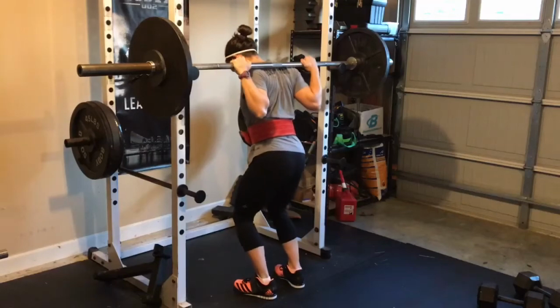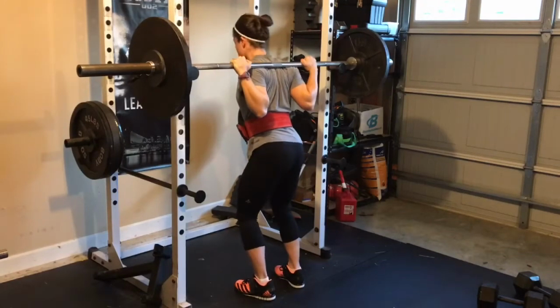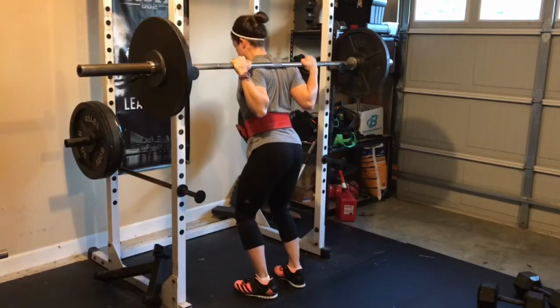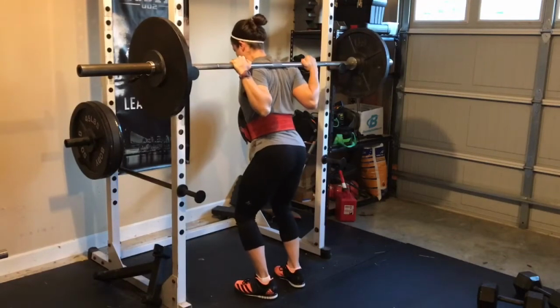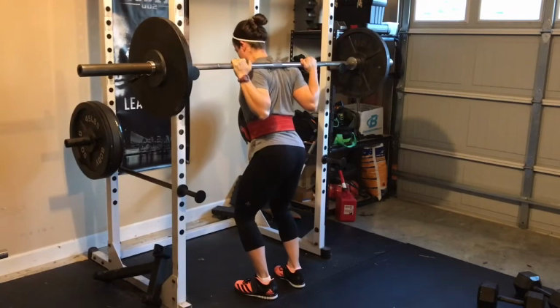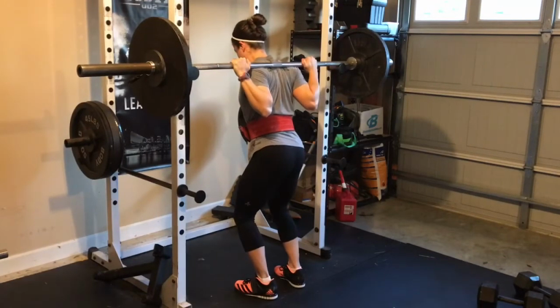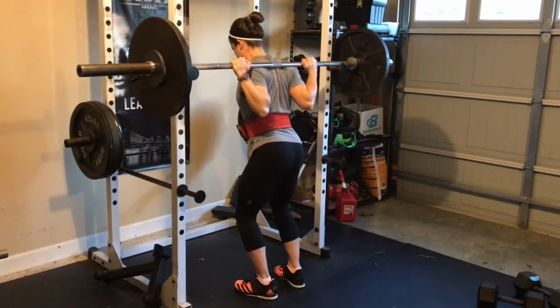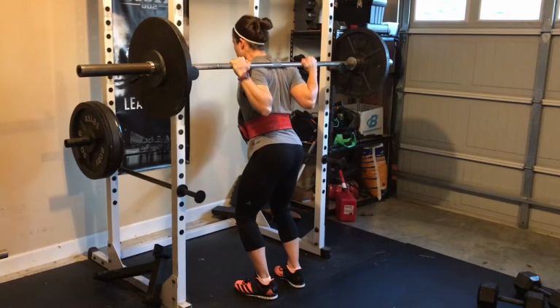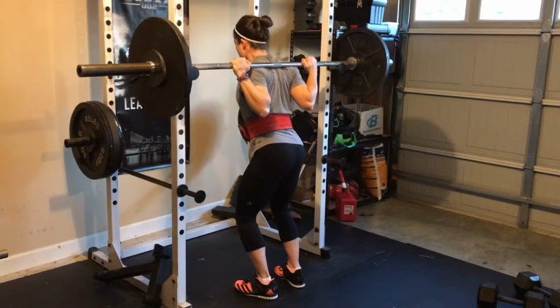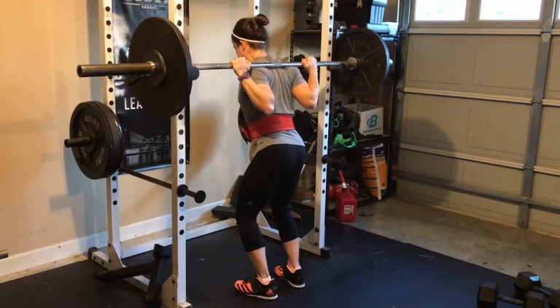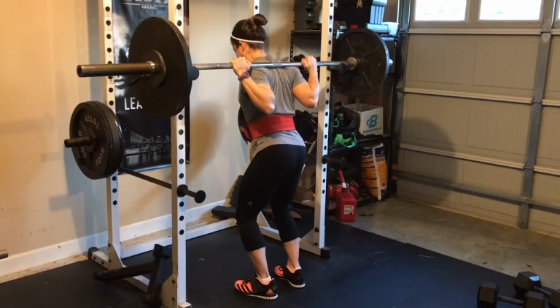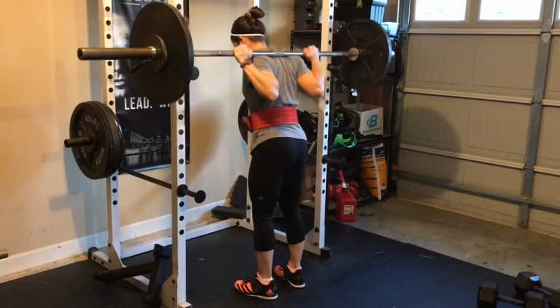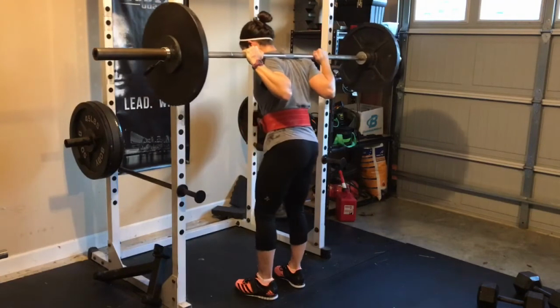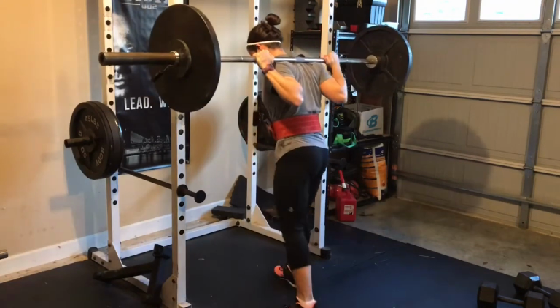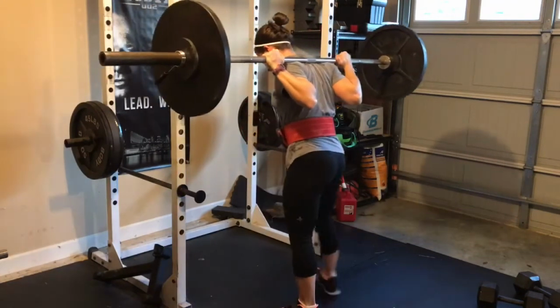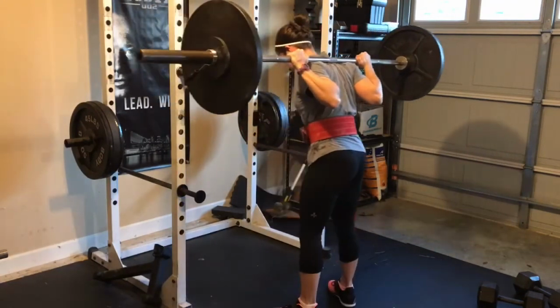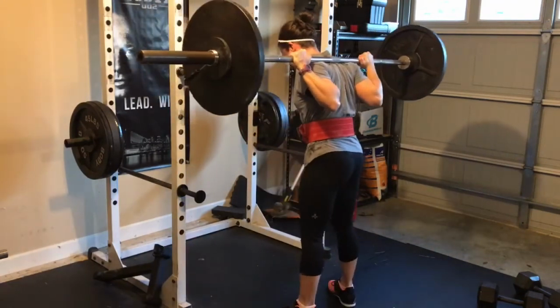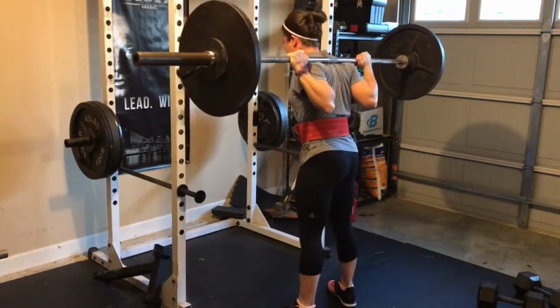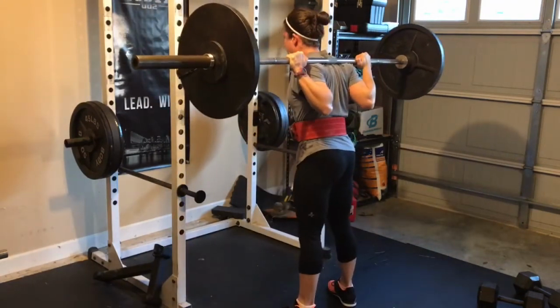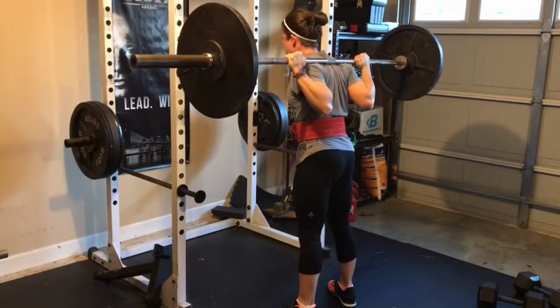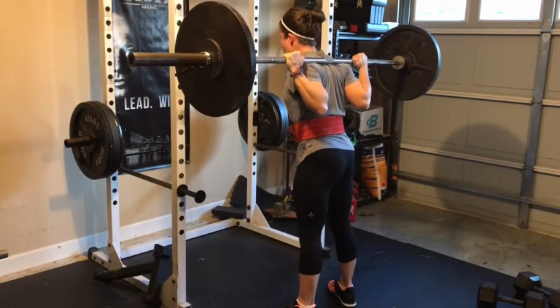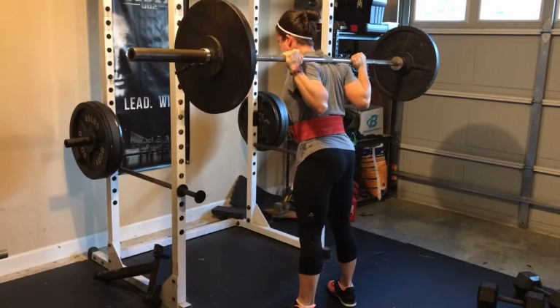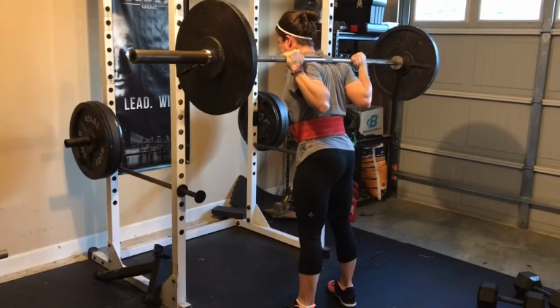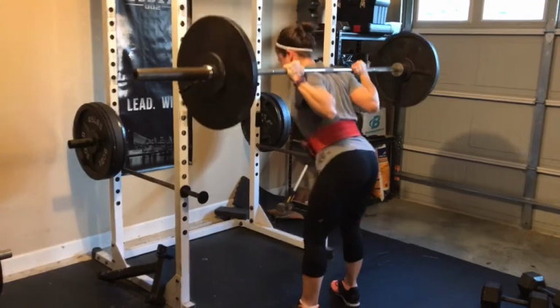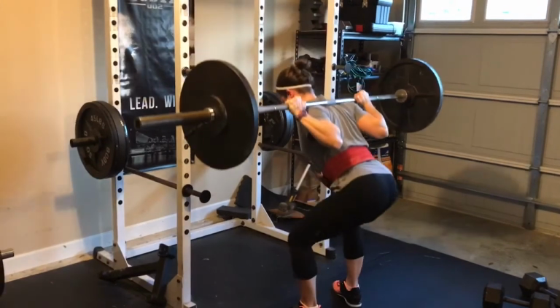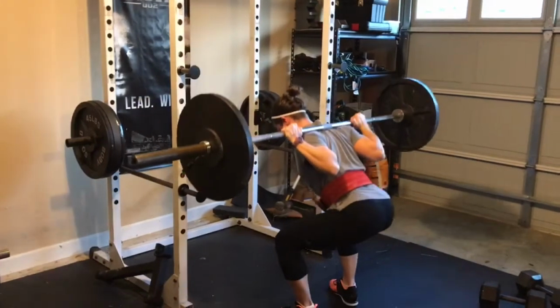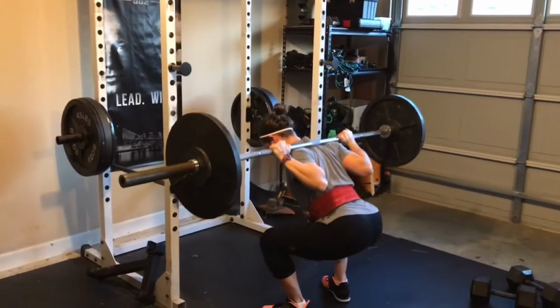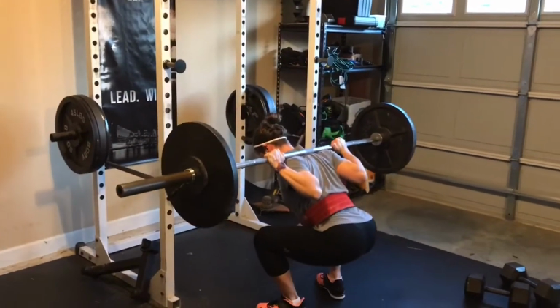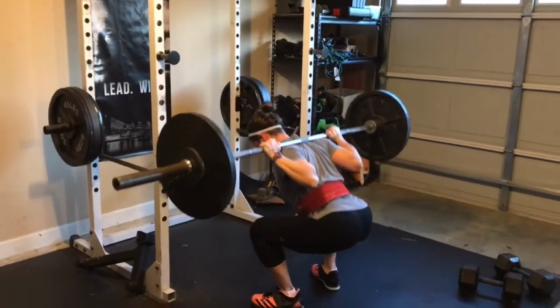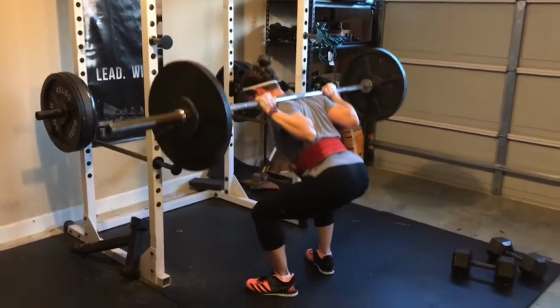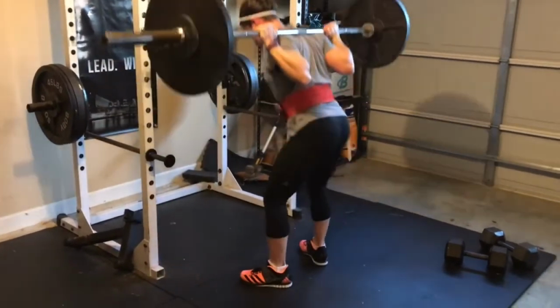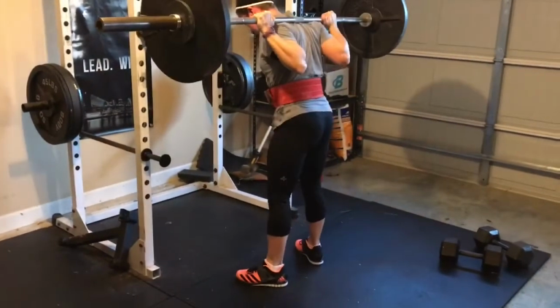Hi, this is Sonya. Thanks so much for watching. I finished week one of my starting strength training. I am loving the Adidas Power Lift shoes, and I've been just trying to get after it, really.